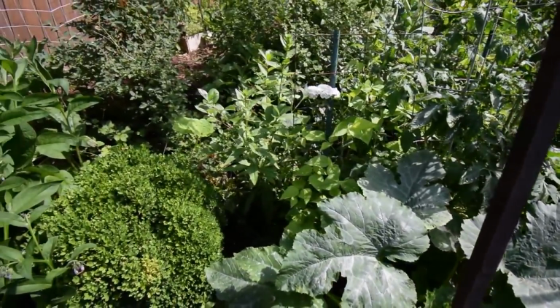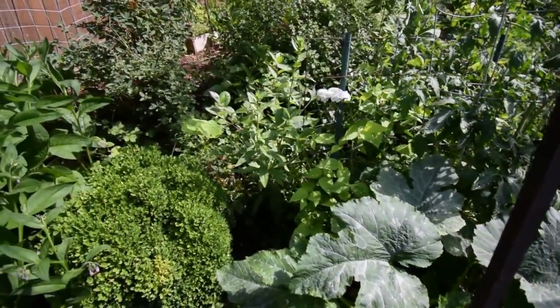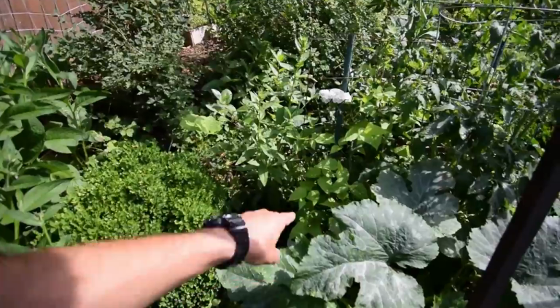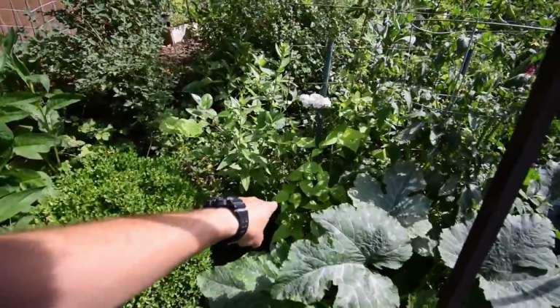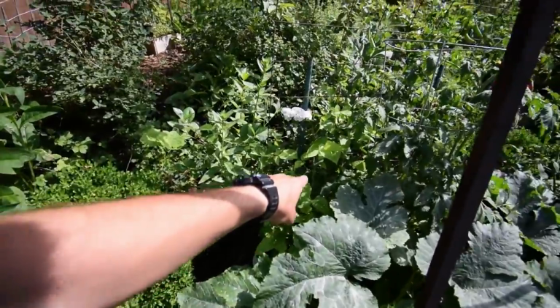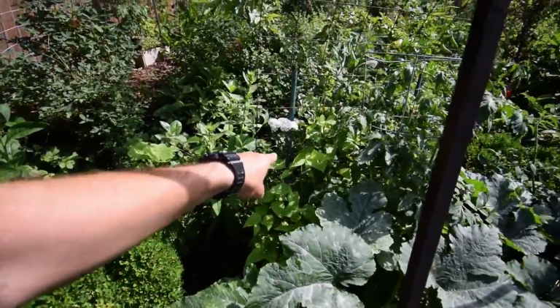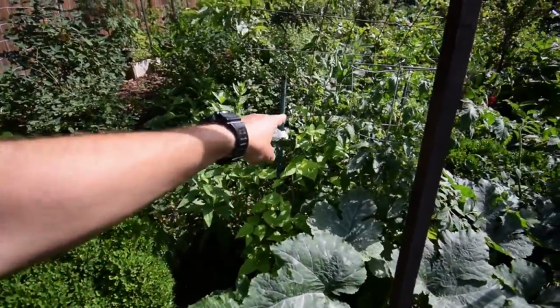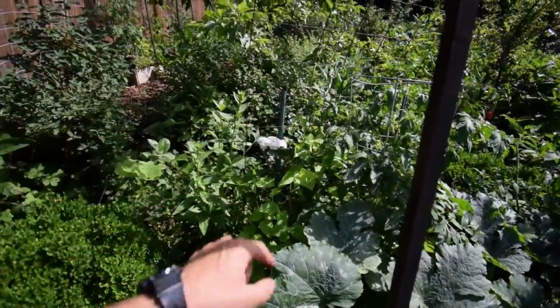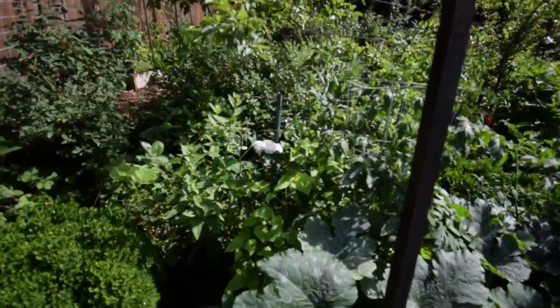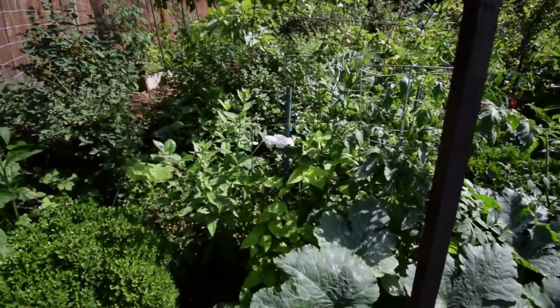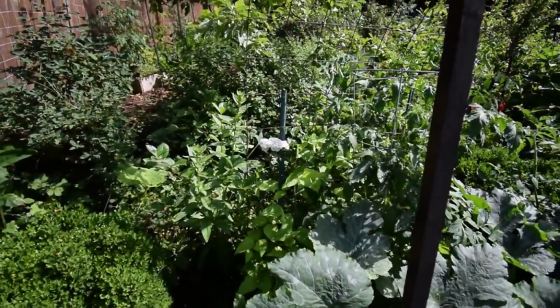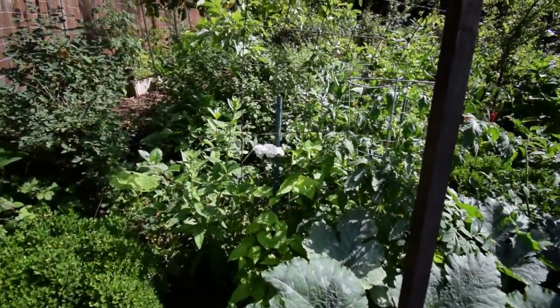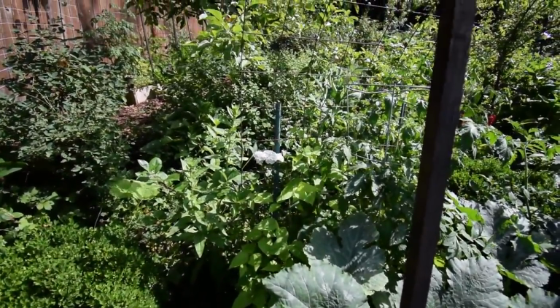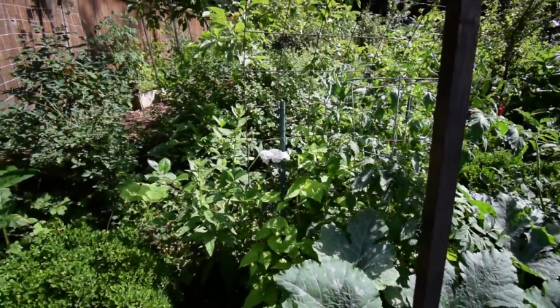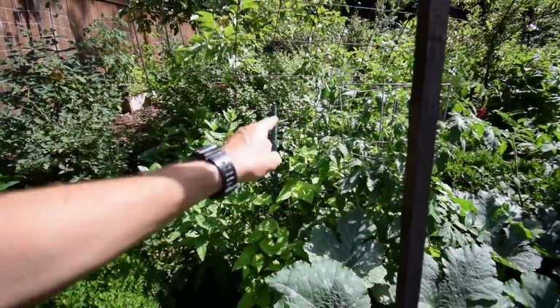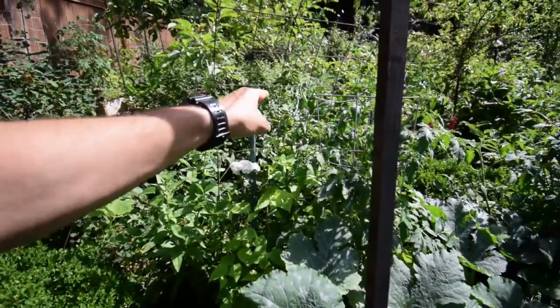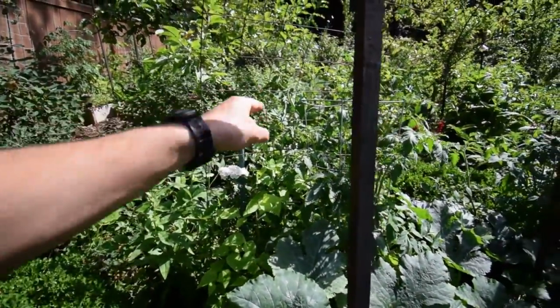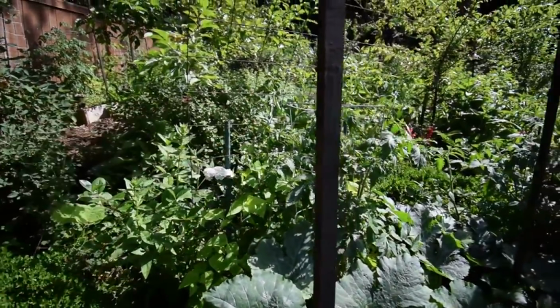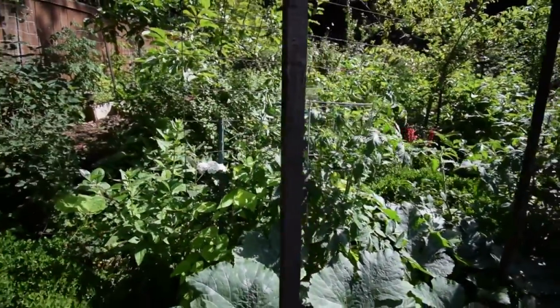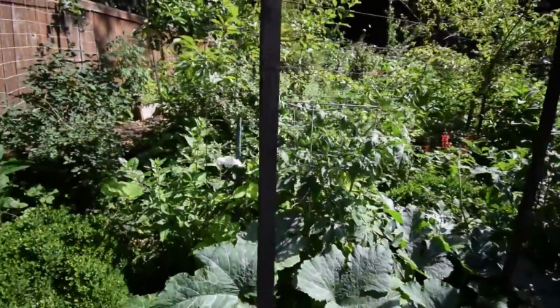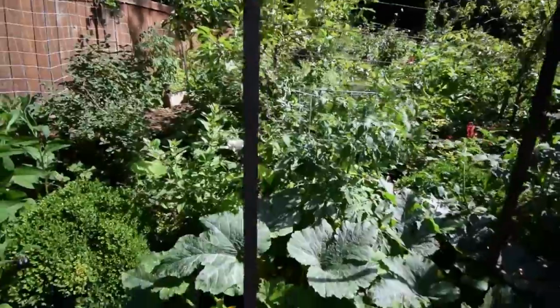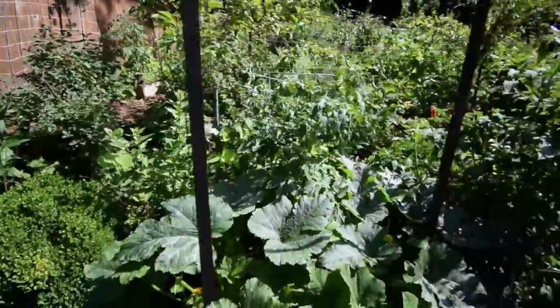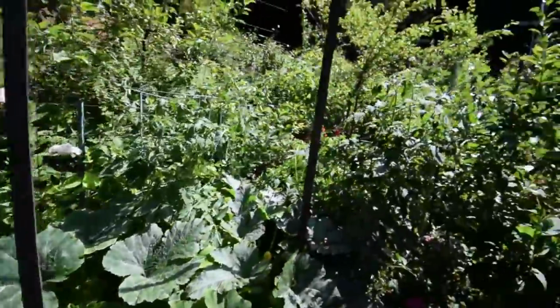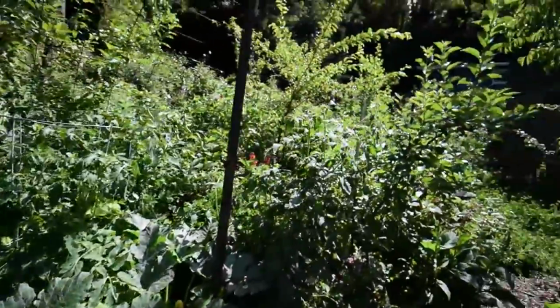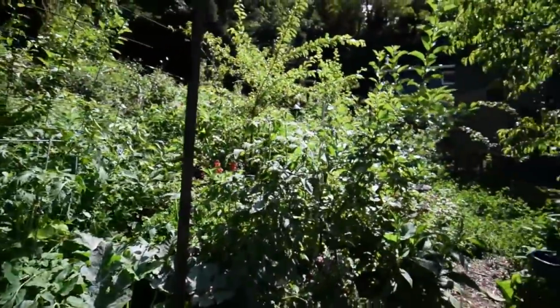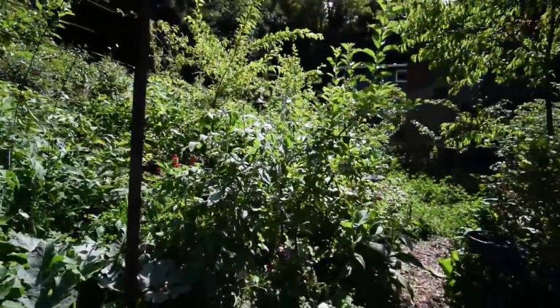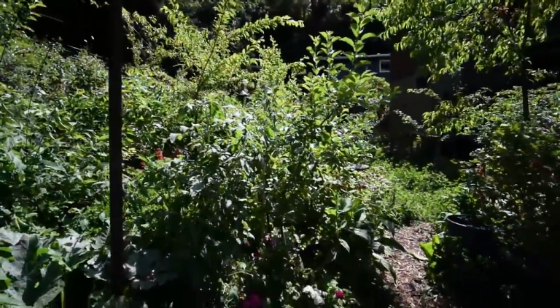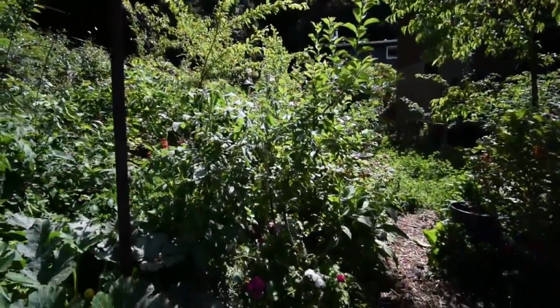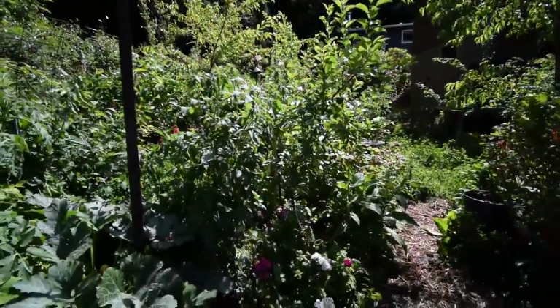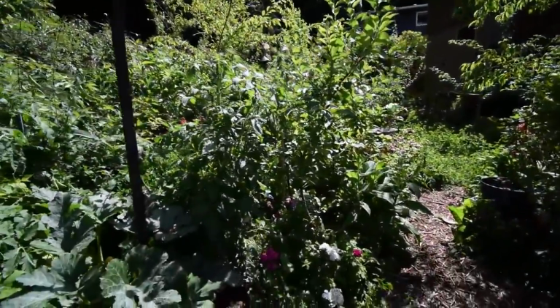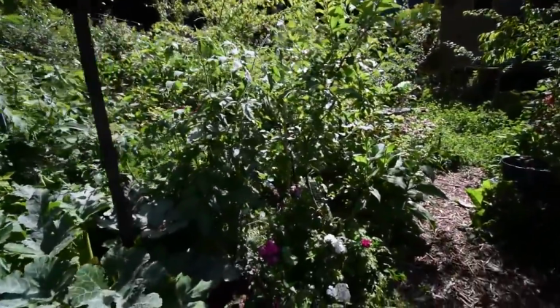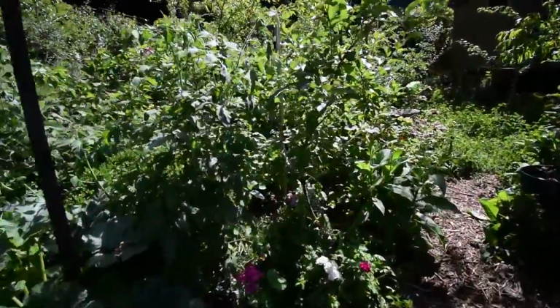The scarlet runner beans are starting to take up there. I'm surprised these peas are still doing as well as they are, especially with the bright afternoon sun coming through right over there.